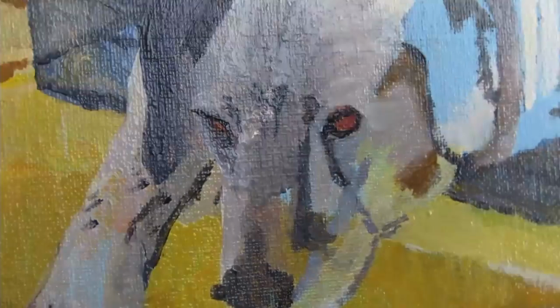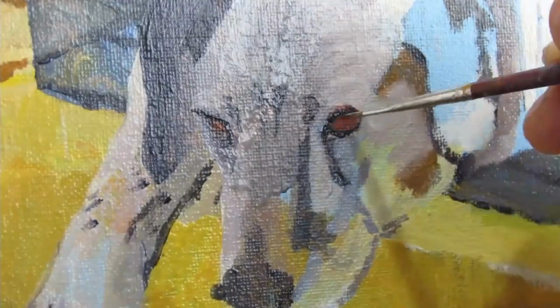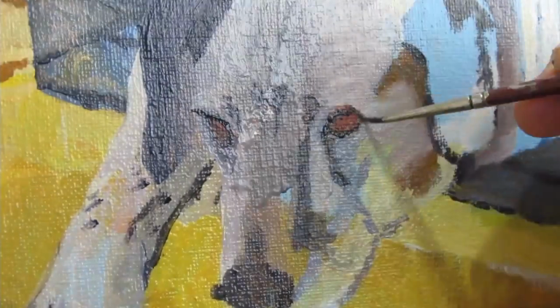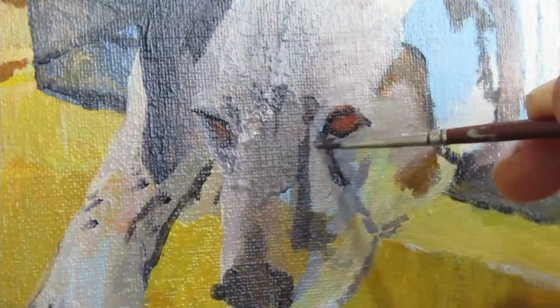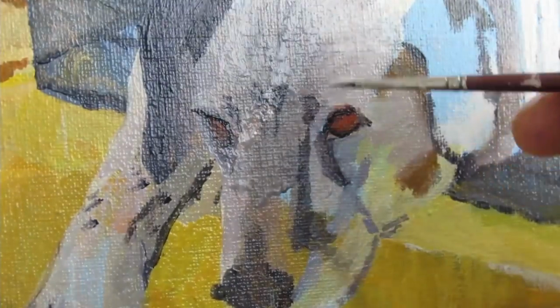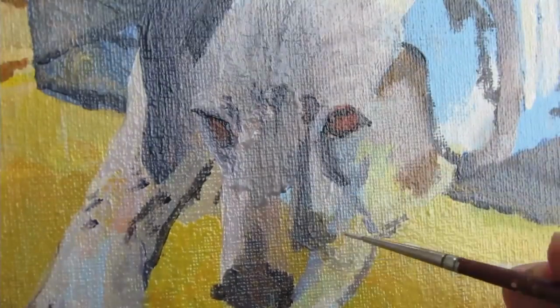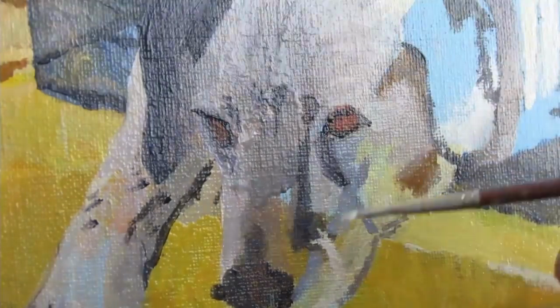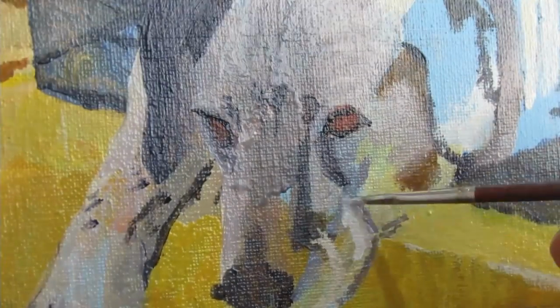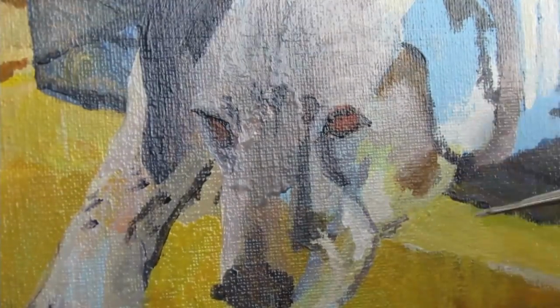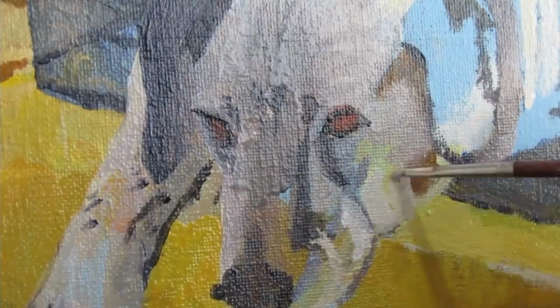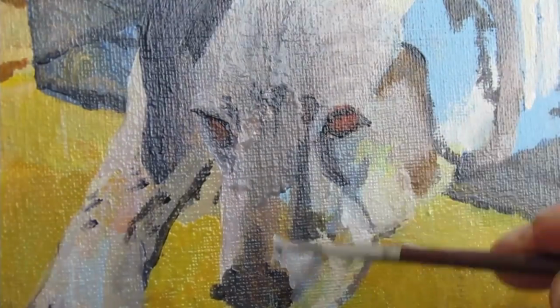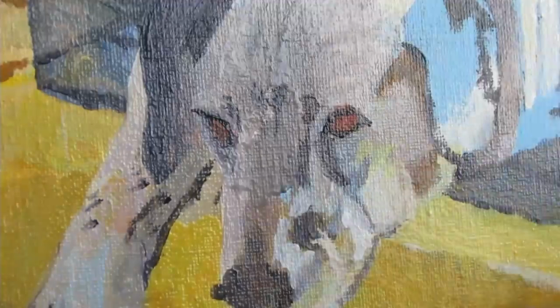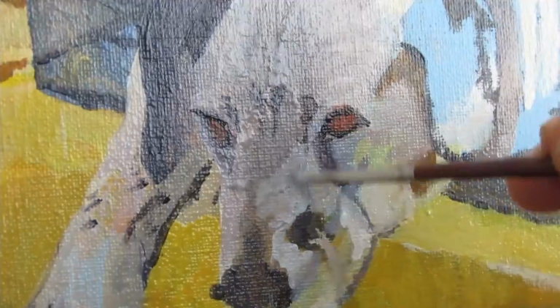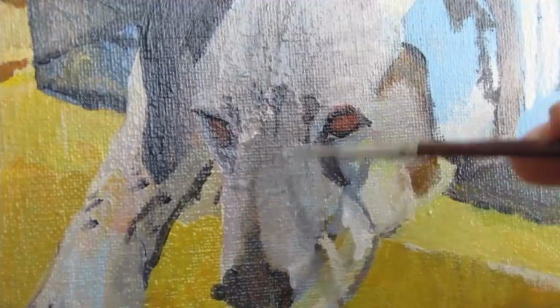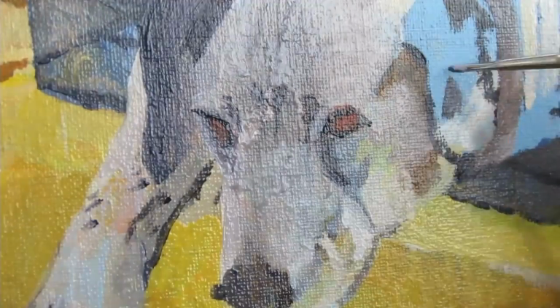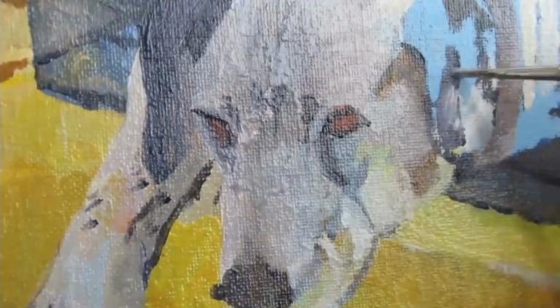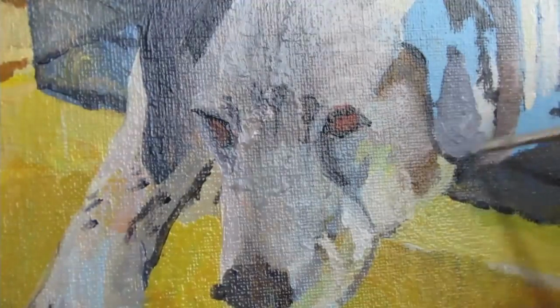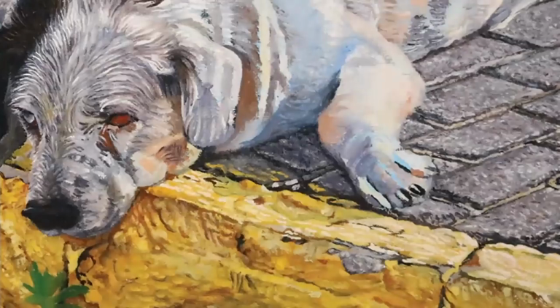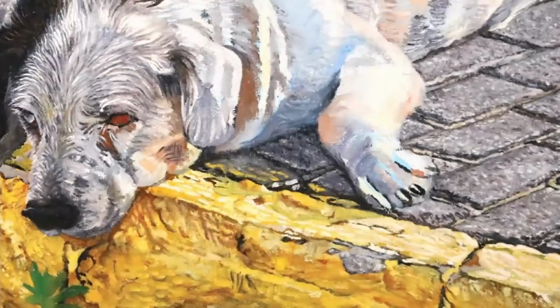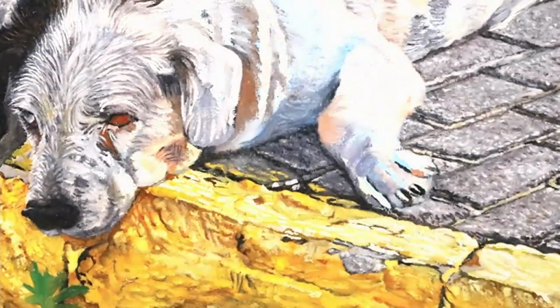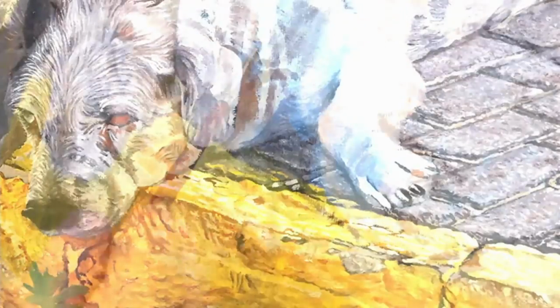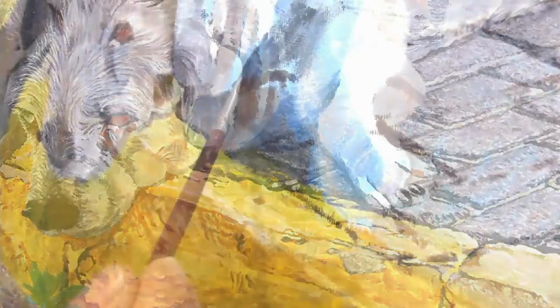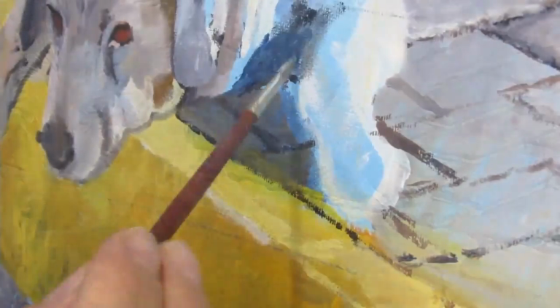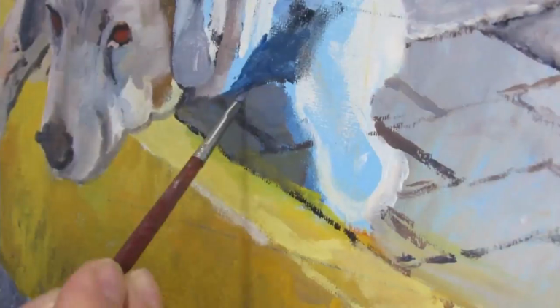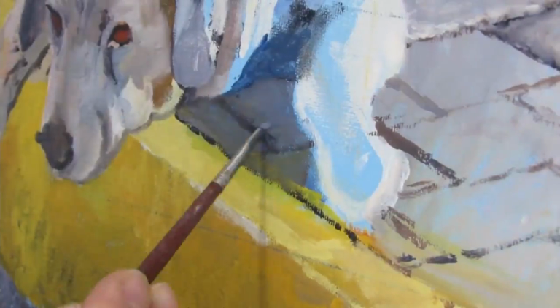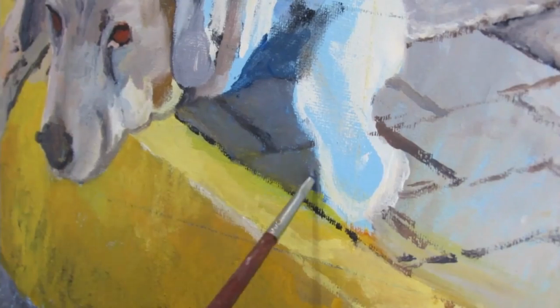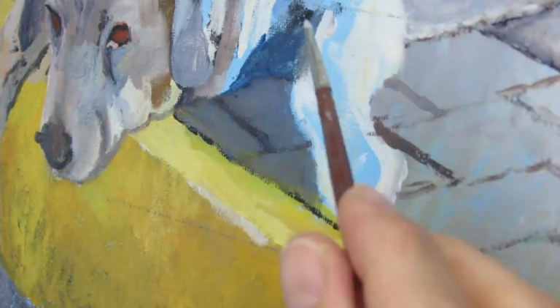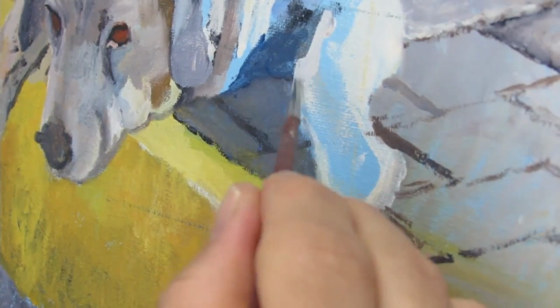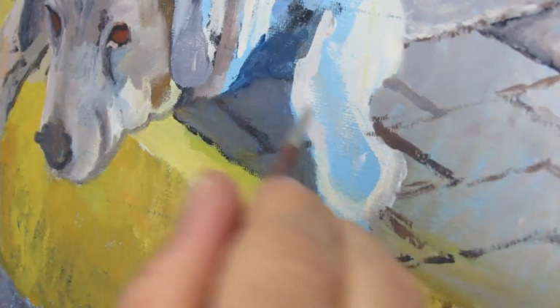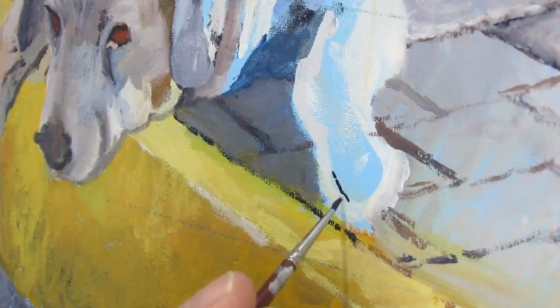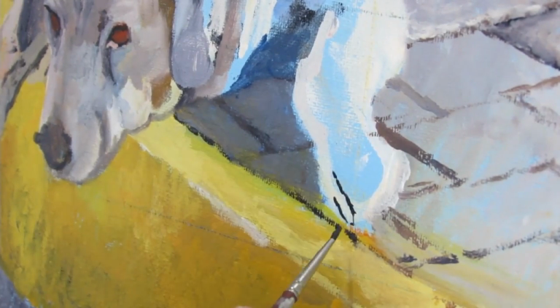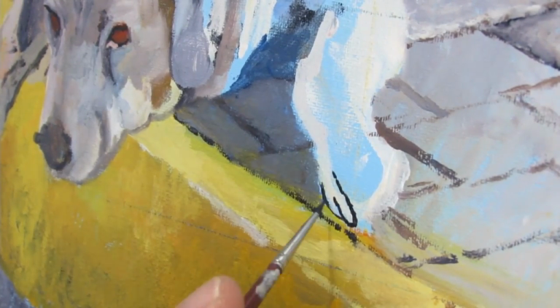I focused more on sculpting the dog with light and shadow than actual detail, but I did include some detail only to create a roadmap that will help me later.